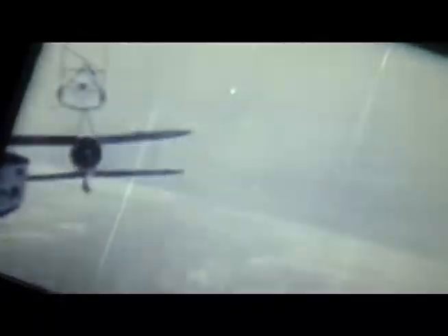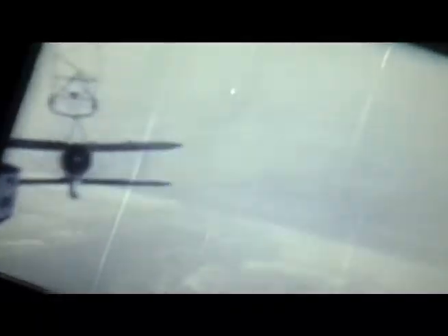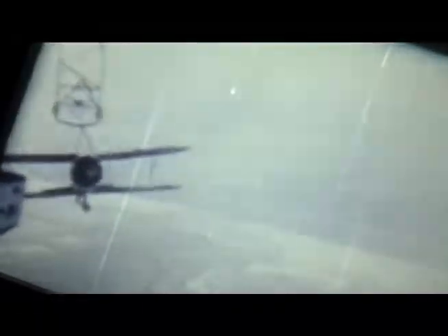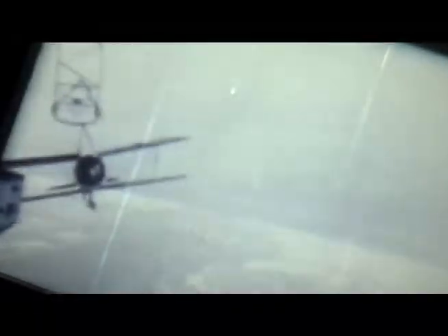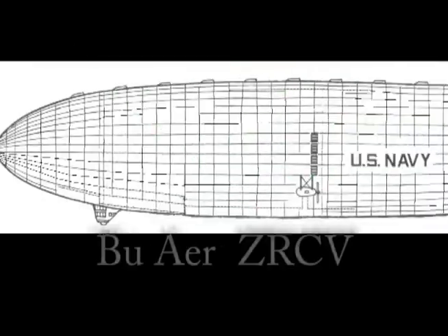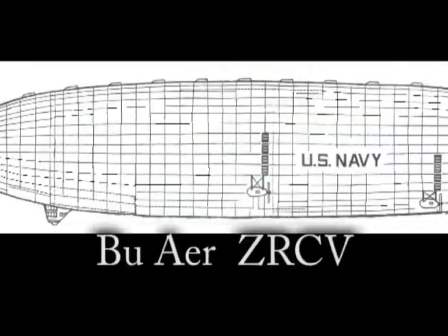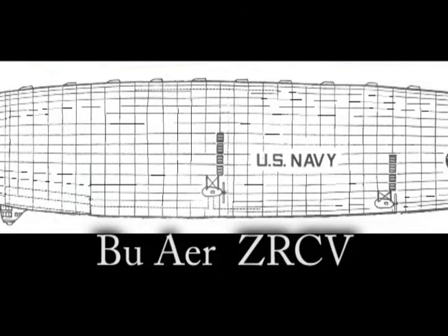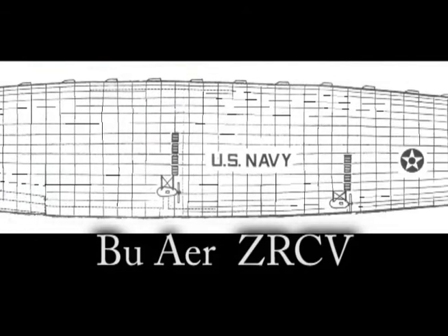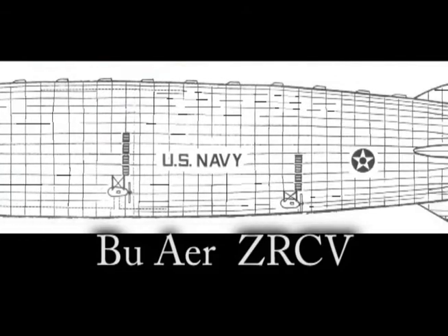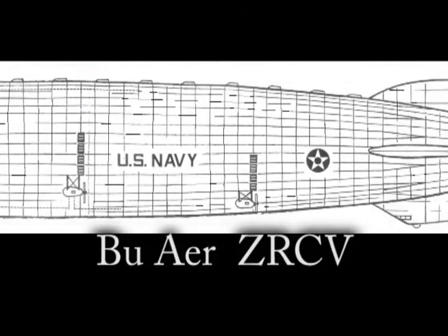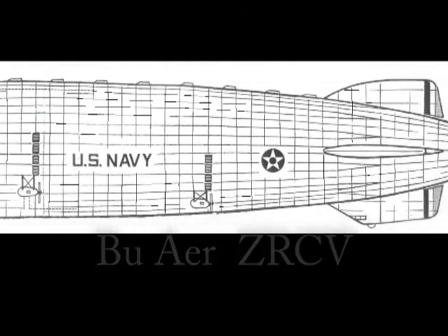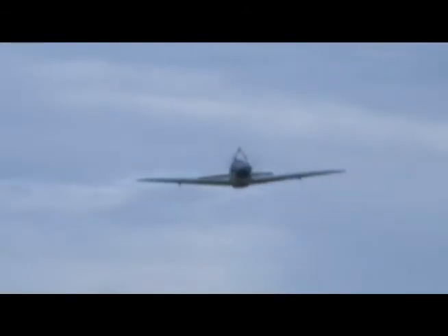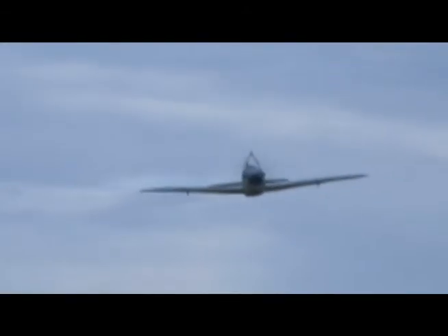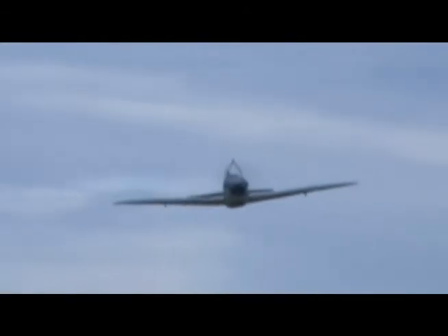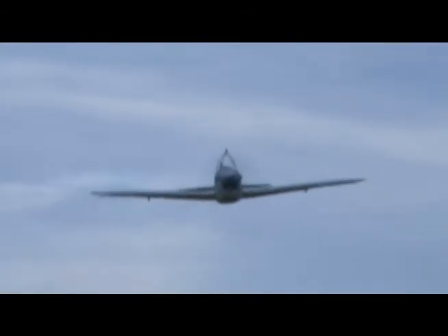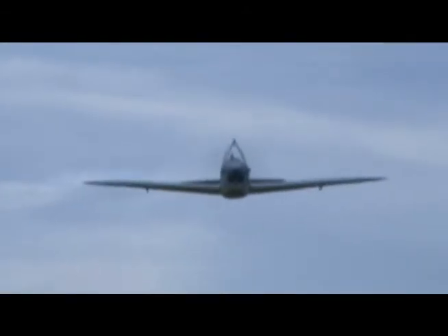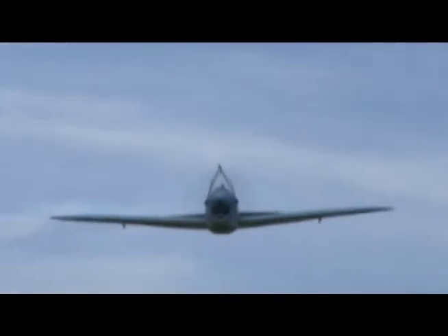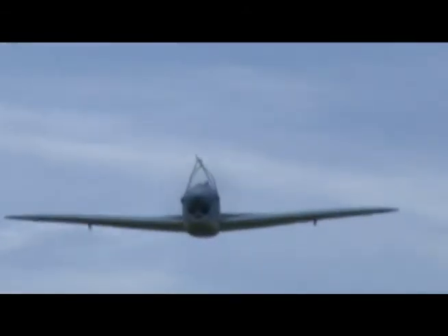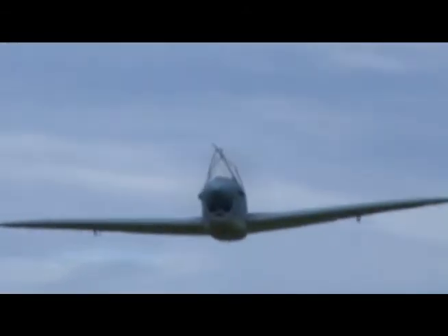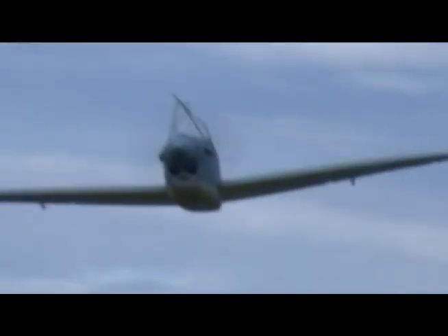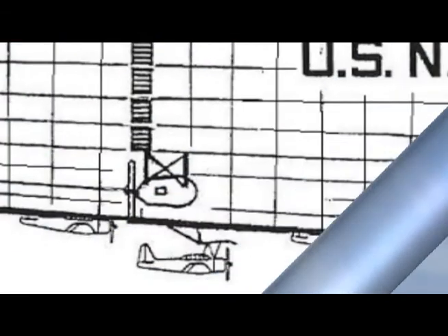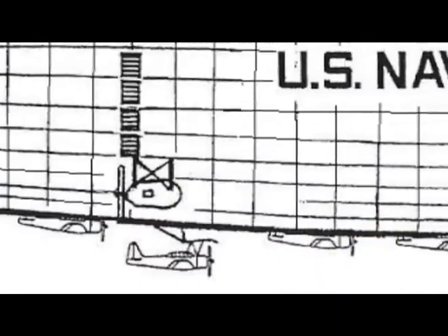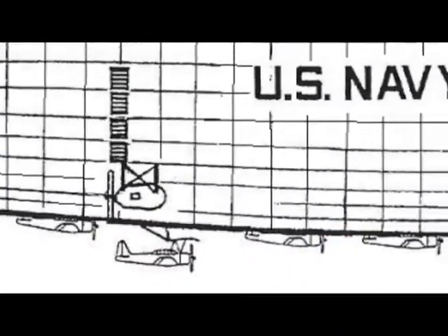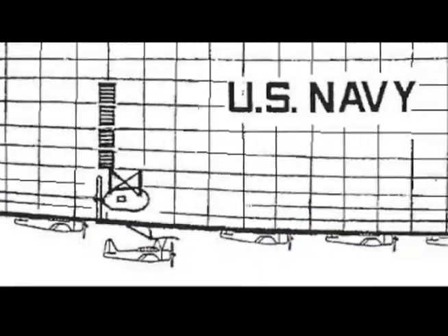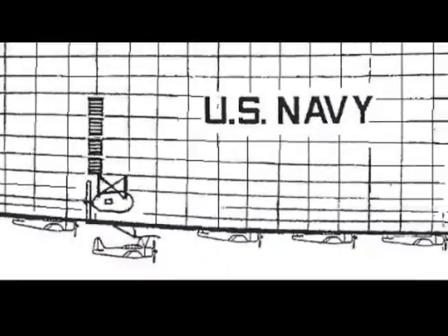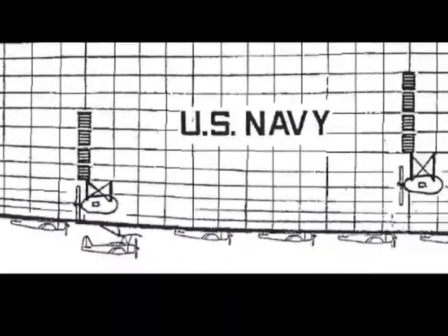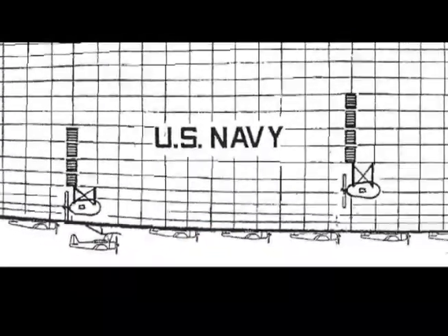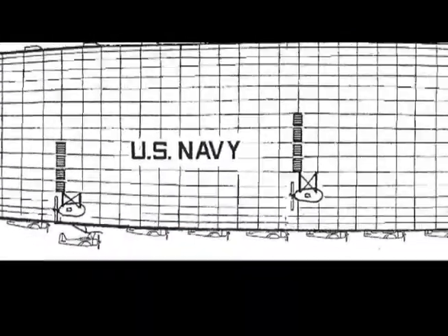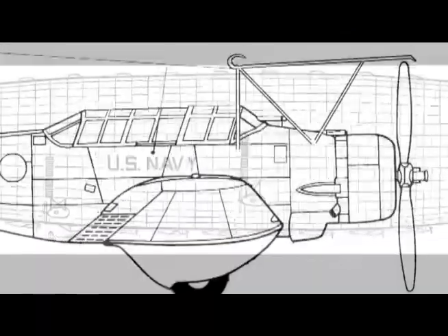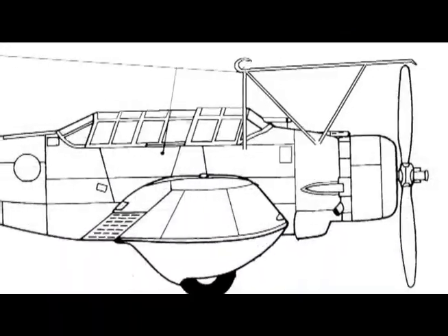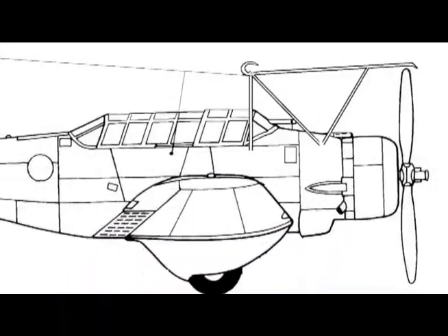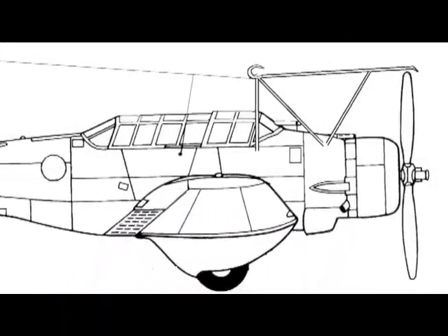The Bureau of Aeronautics' 9-million-cubic-foot rigid airship design initially placed nine of these fighters along its field, but then changed to strike capability with Northrop dive bombers.